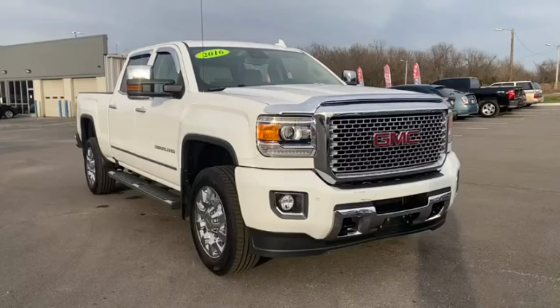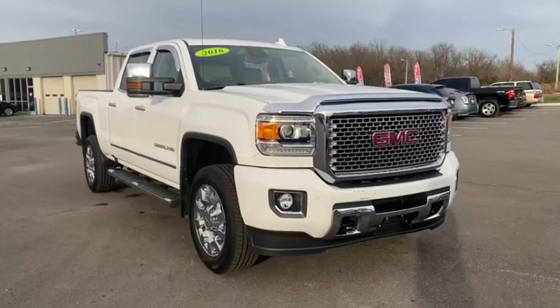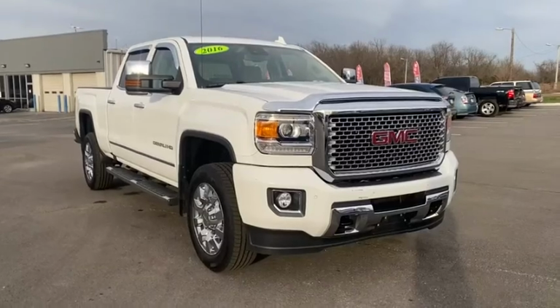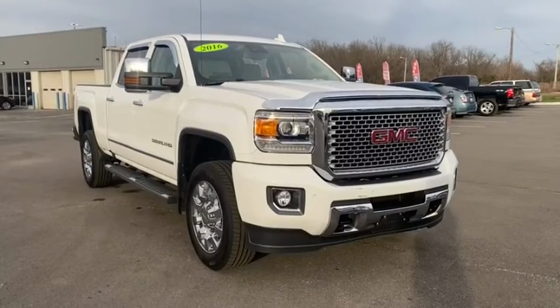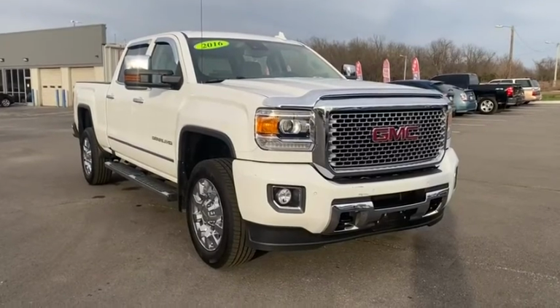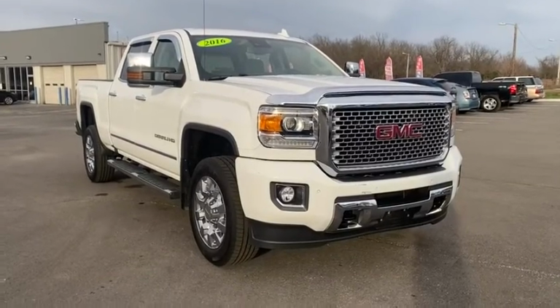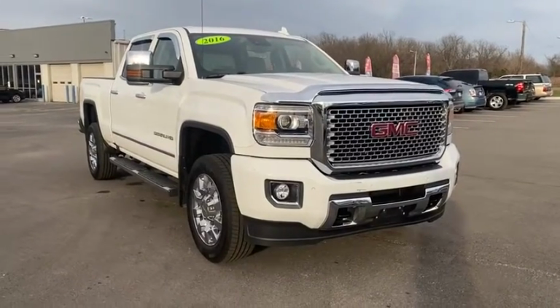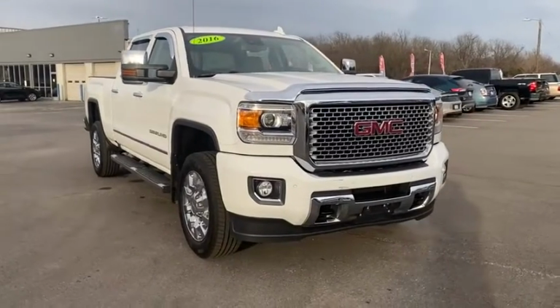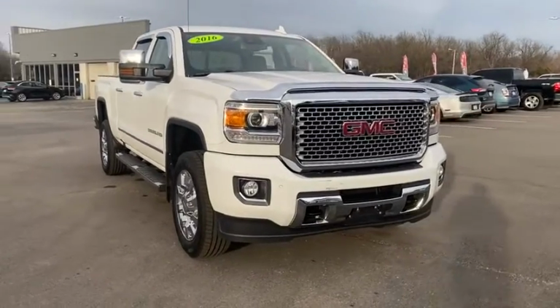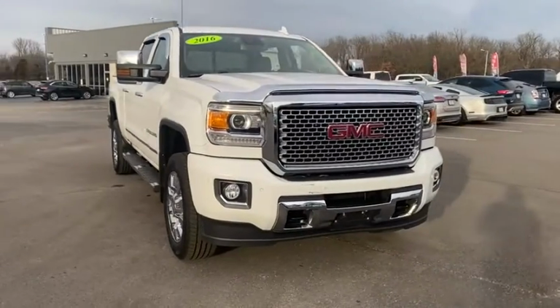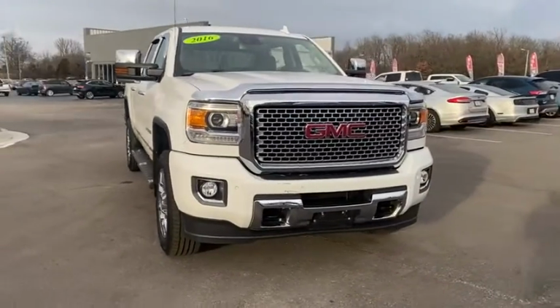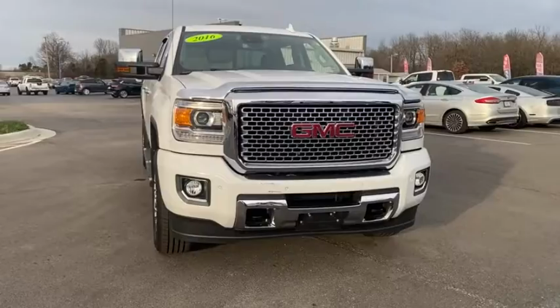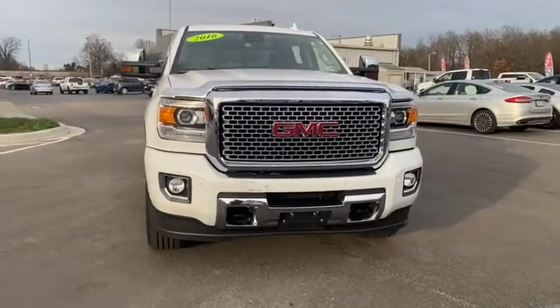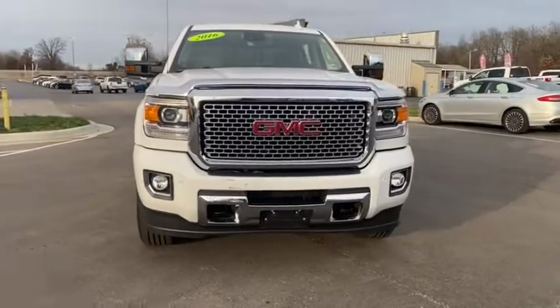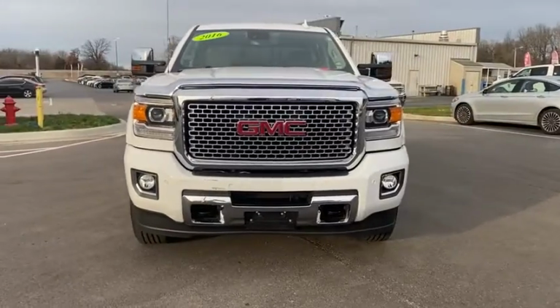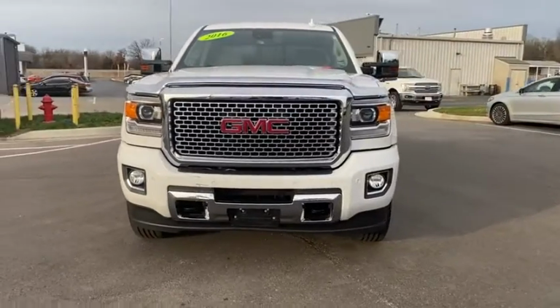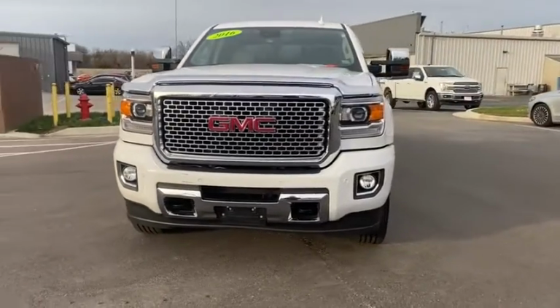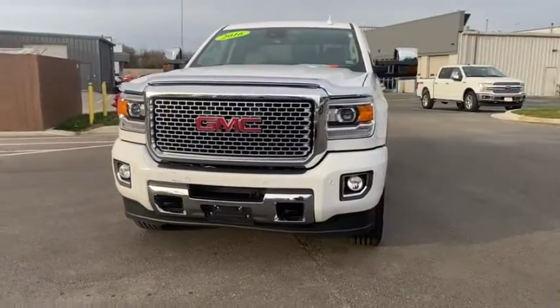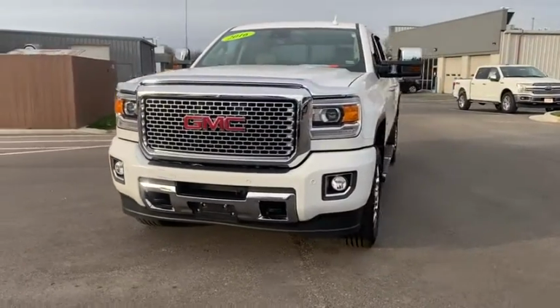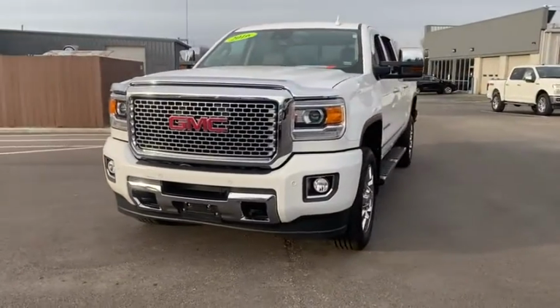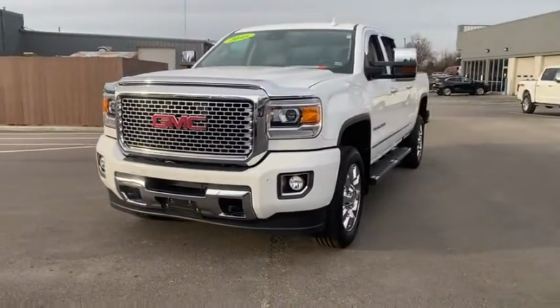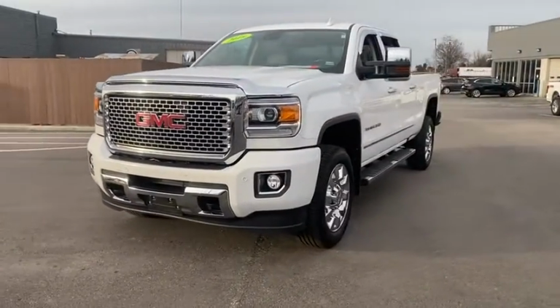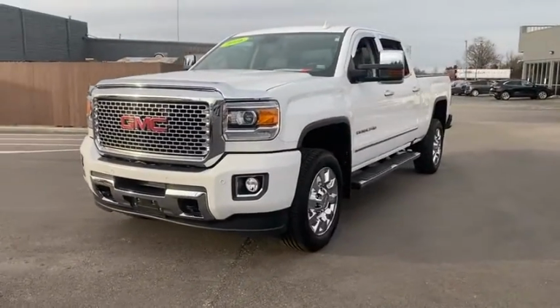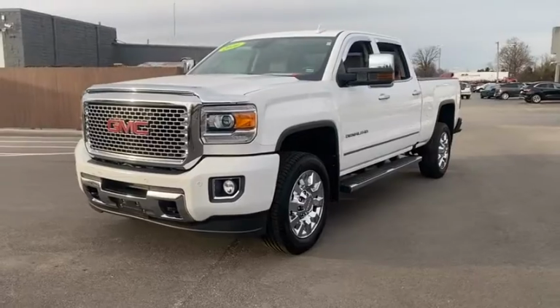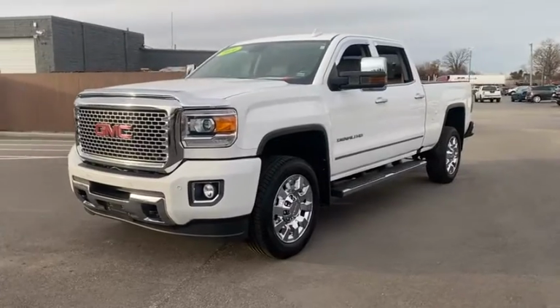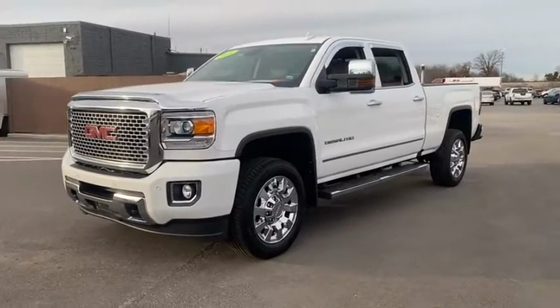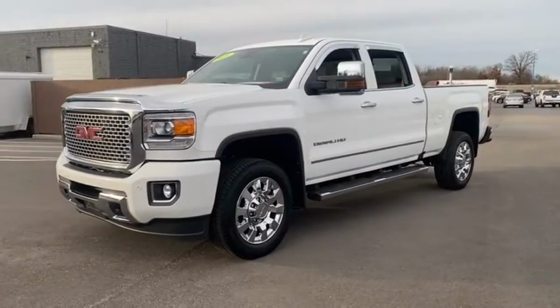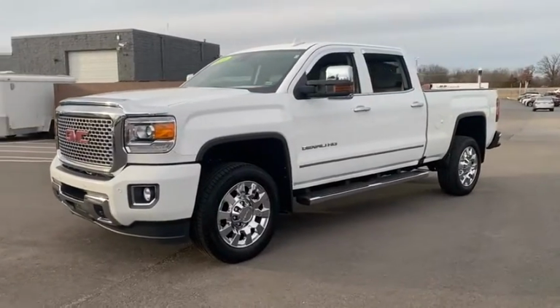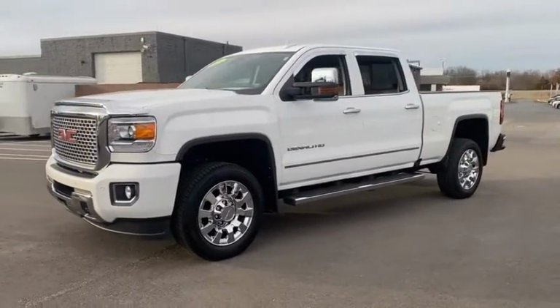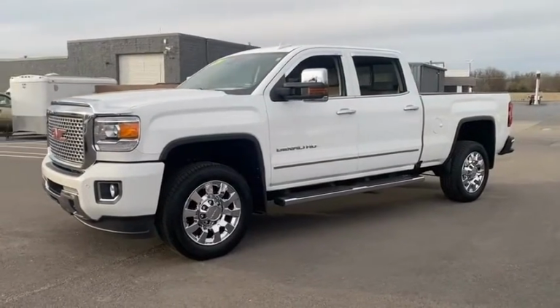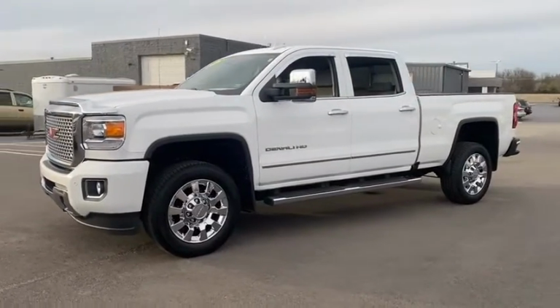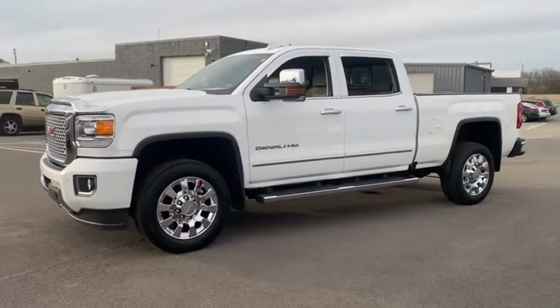Take a ride in a 2016 GMC Sierra 2500 HD. The GMC Sierra 2500 HD has all your workhorse basics covered — no worries here. This vehicle has less than 80,000 miles.